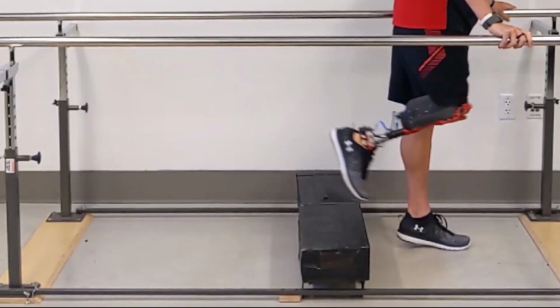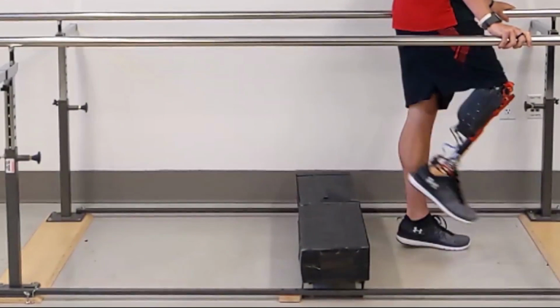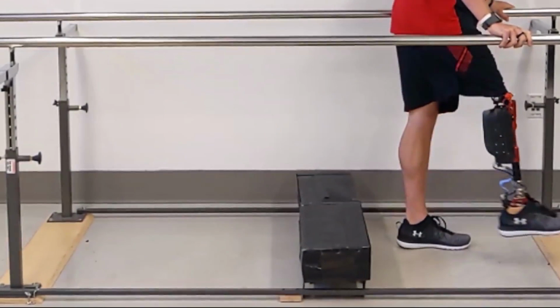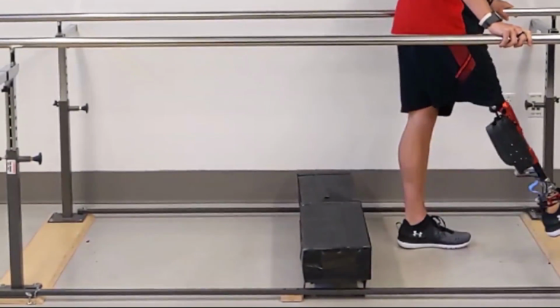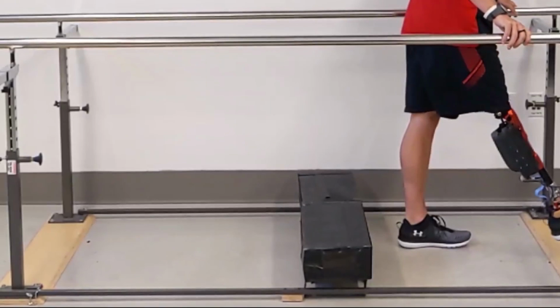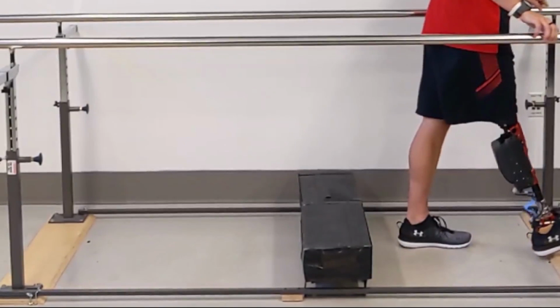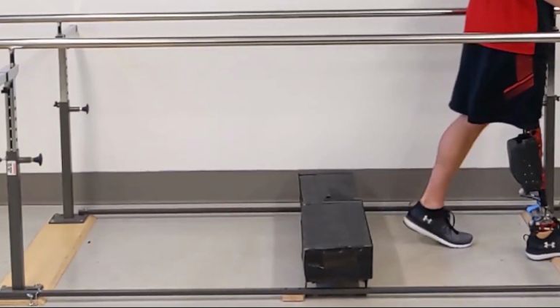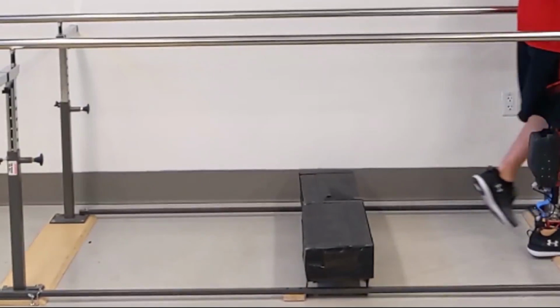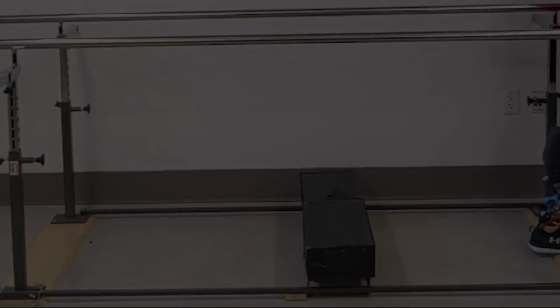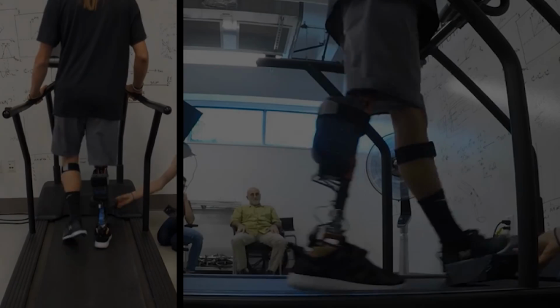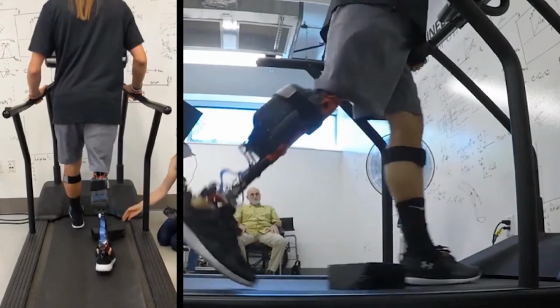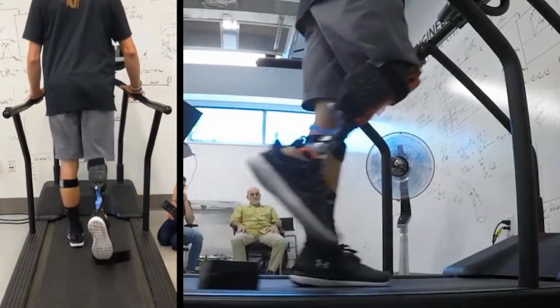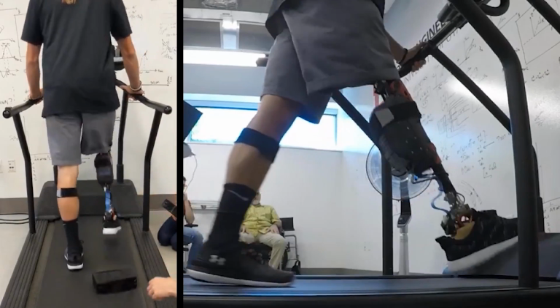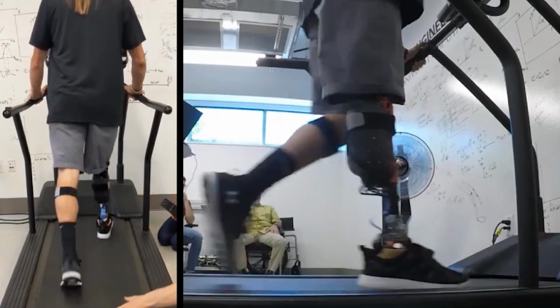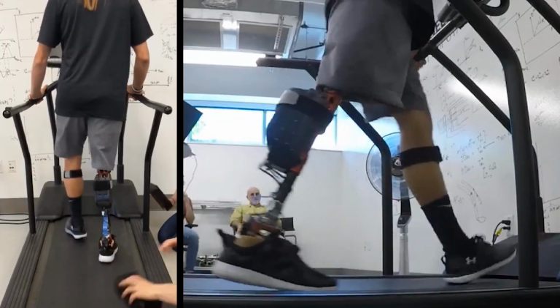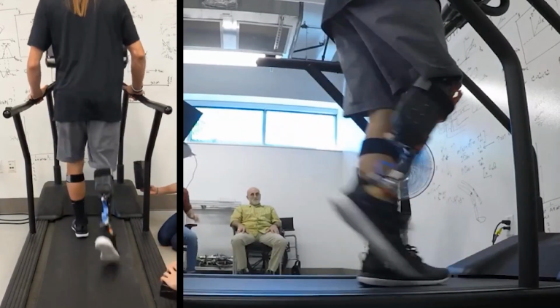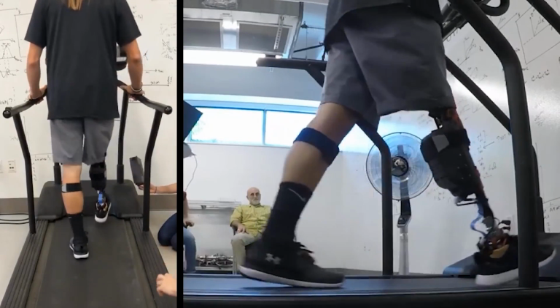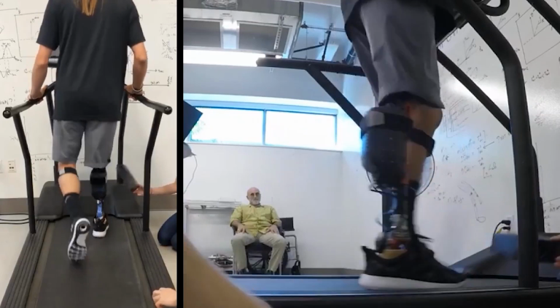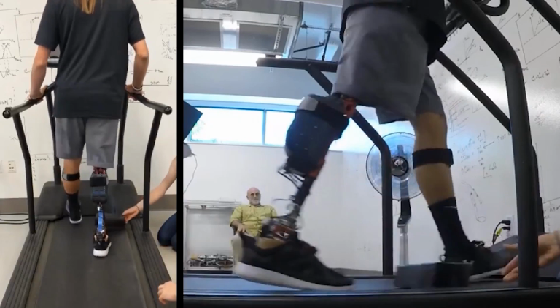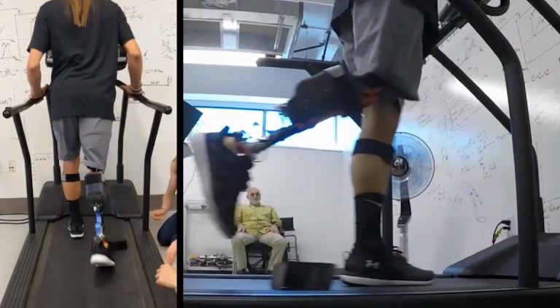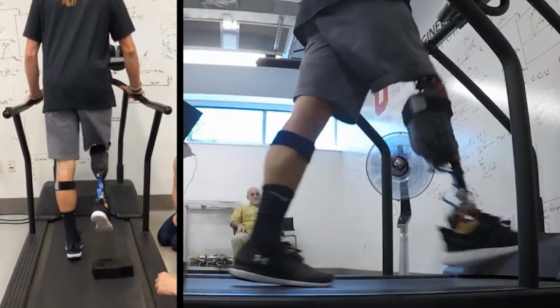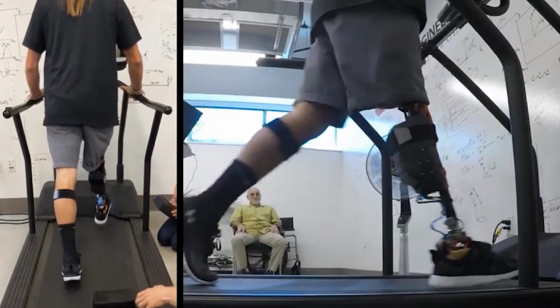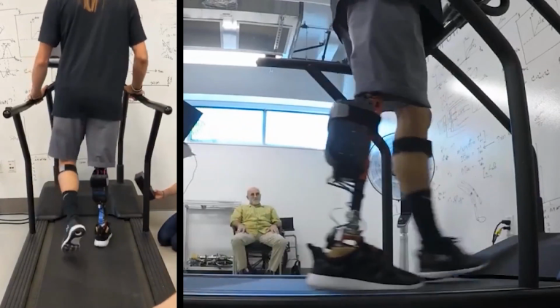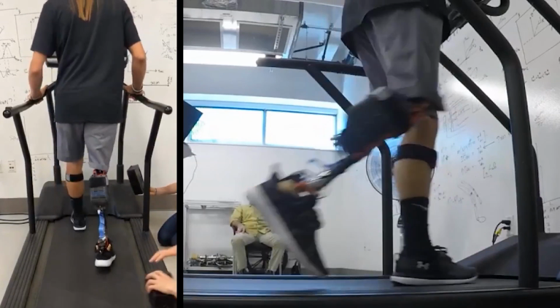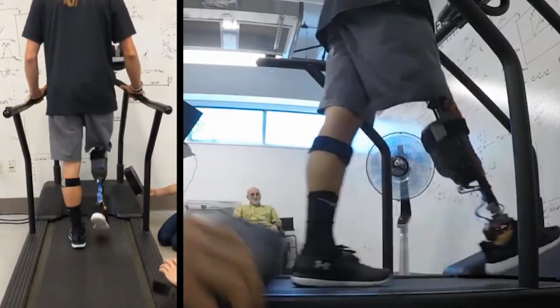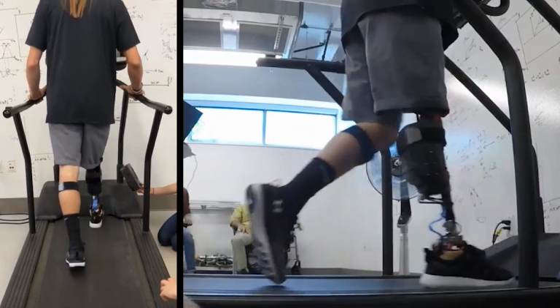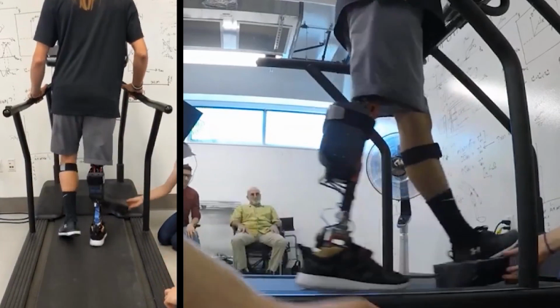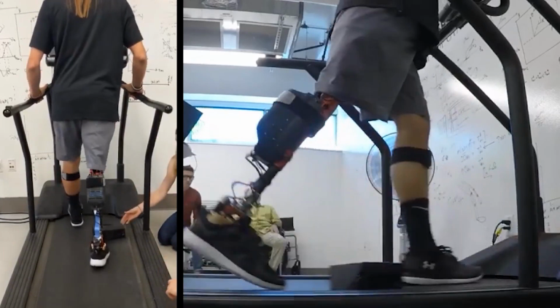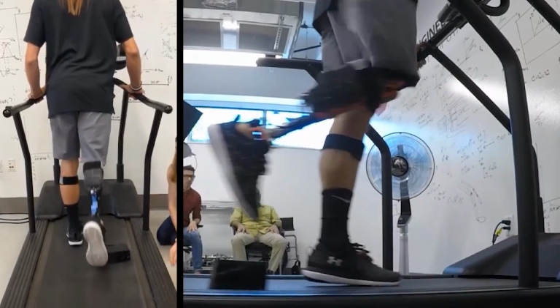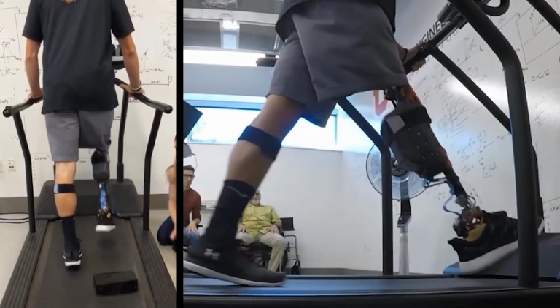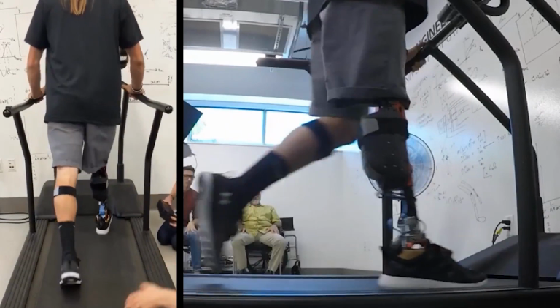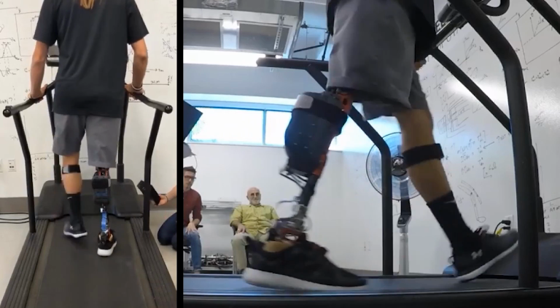By voluntarily changing foot clearance, users can seamlessly walk and cross obstacles of different sizes. In our test, three subjects successfully crossed obstacles greater than 20 centimeters.